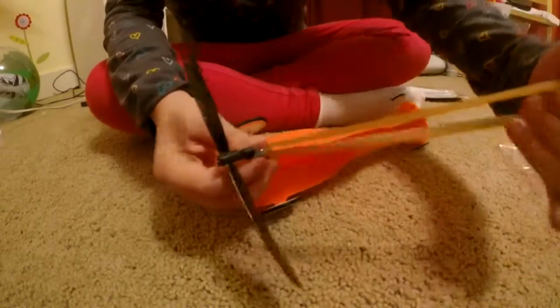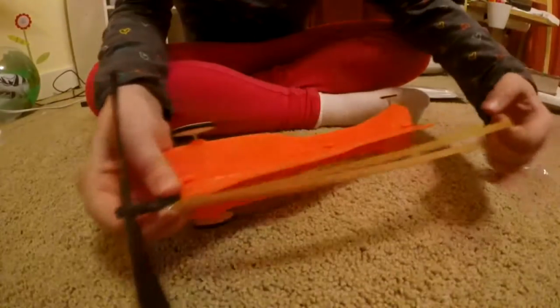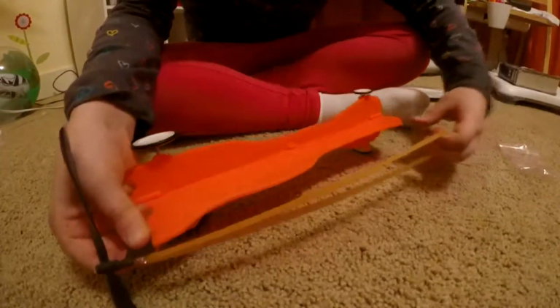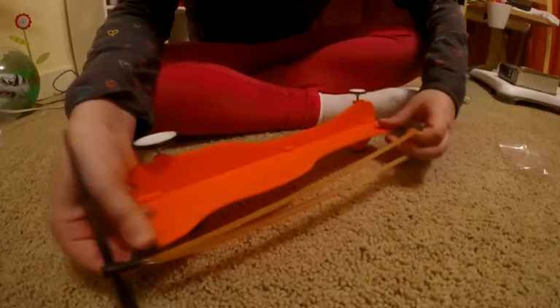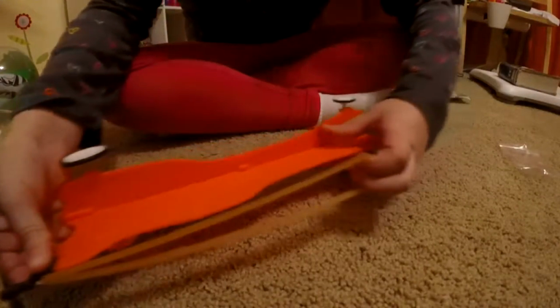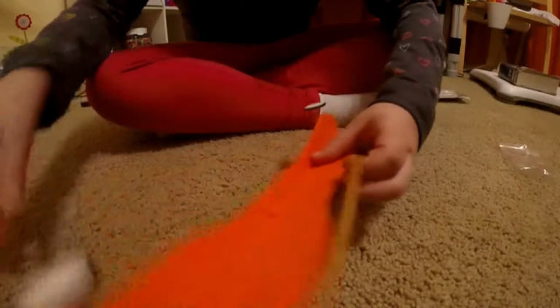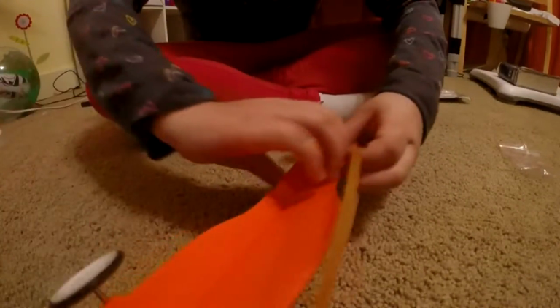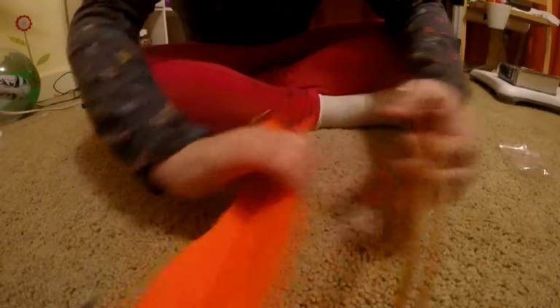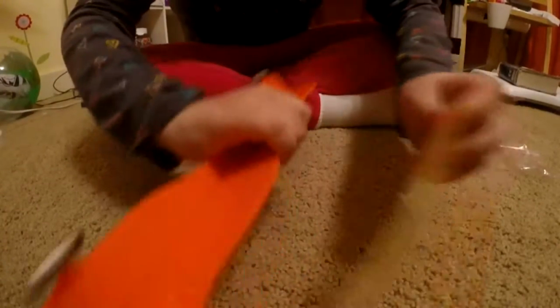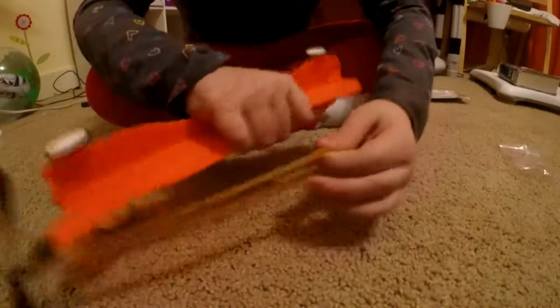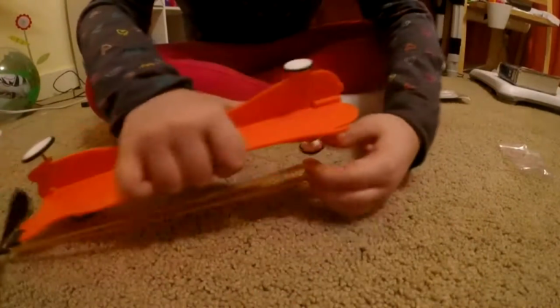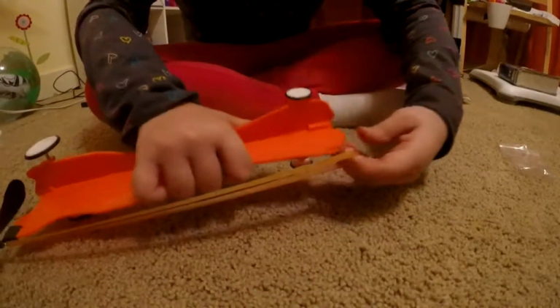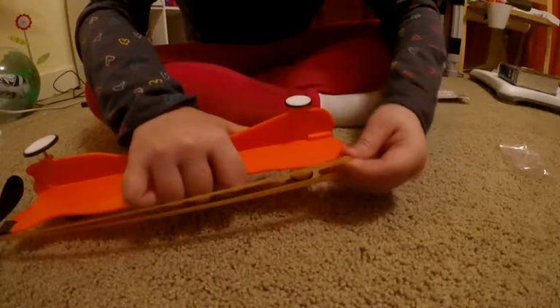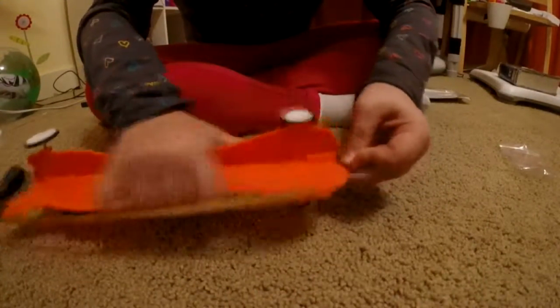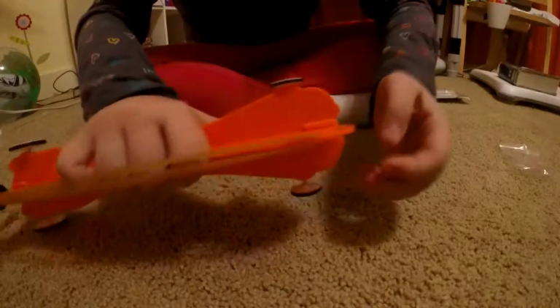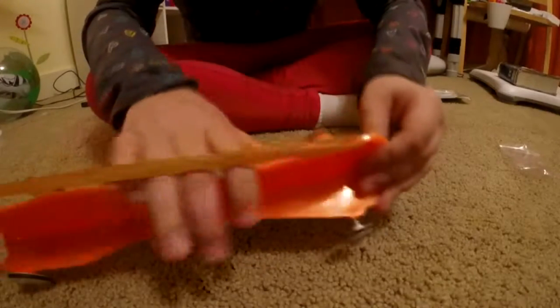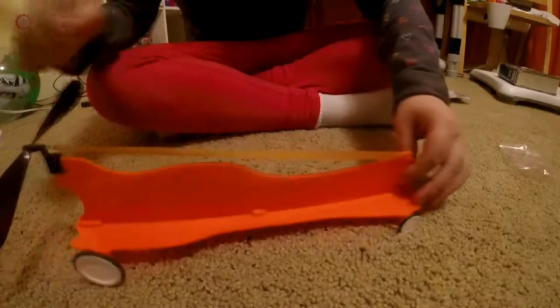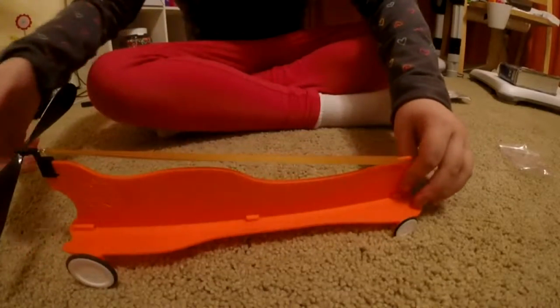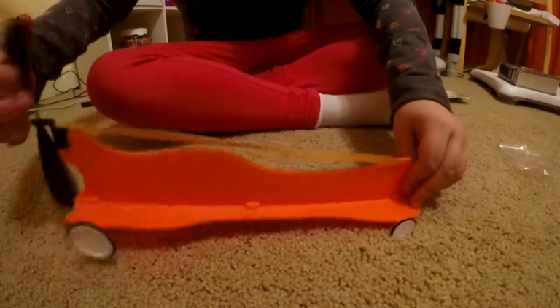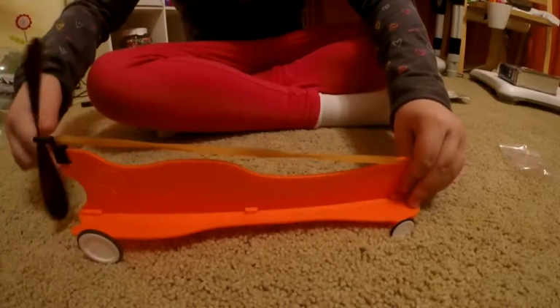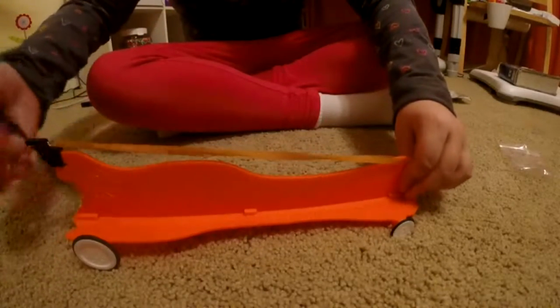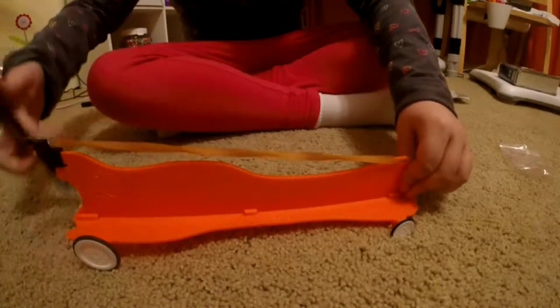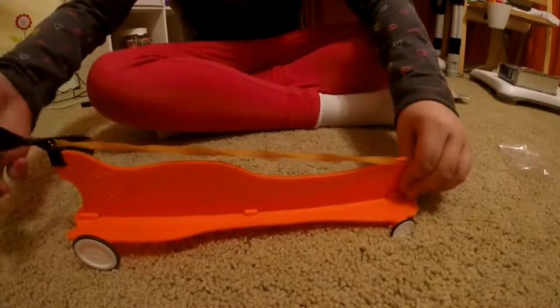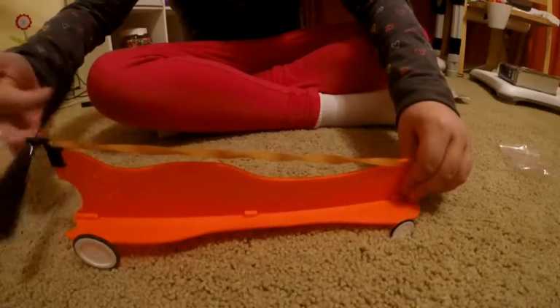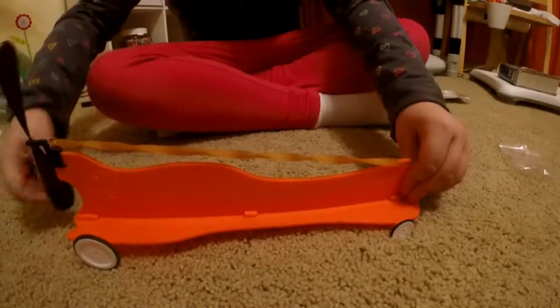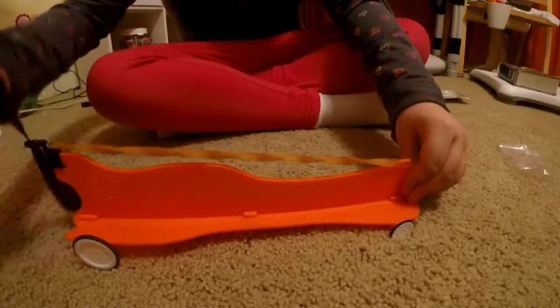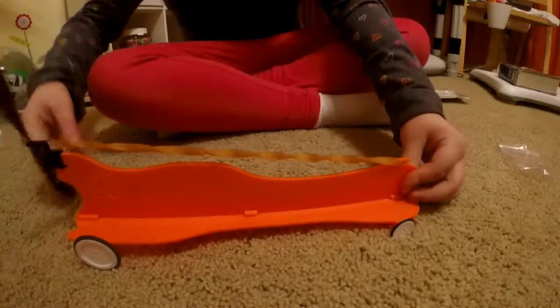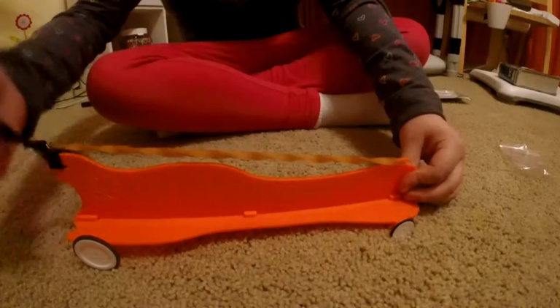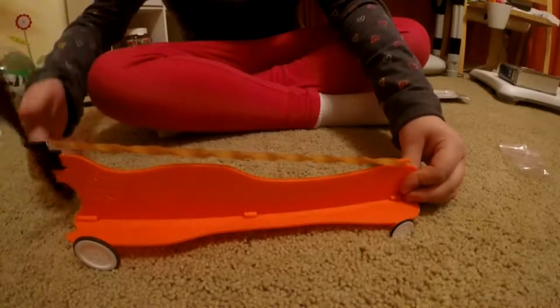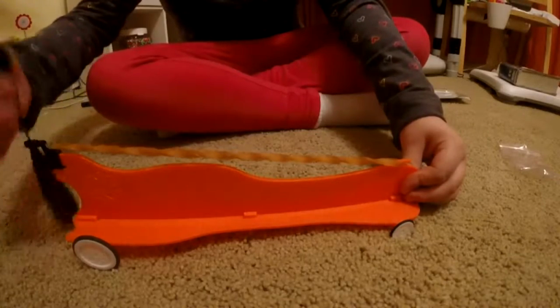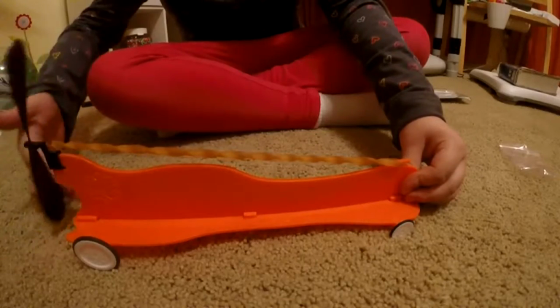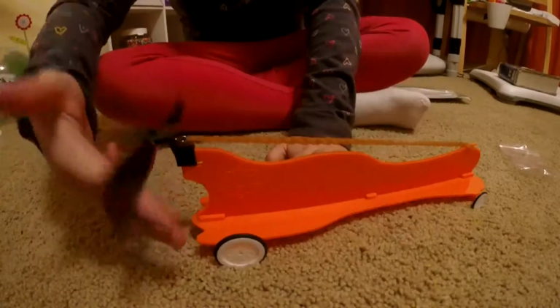So basically, you just have to get it like that. And then you just spin it and spin it until you think it's wound enough.